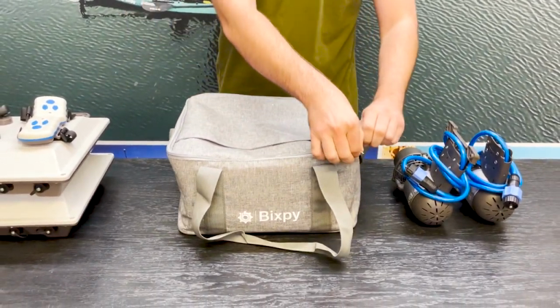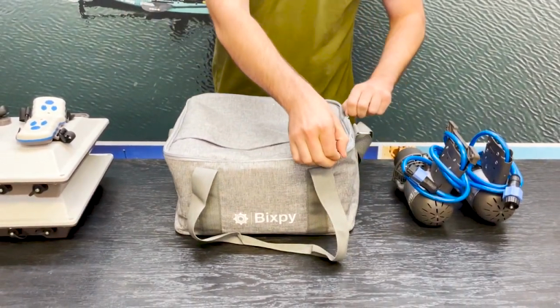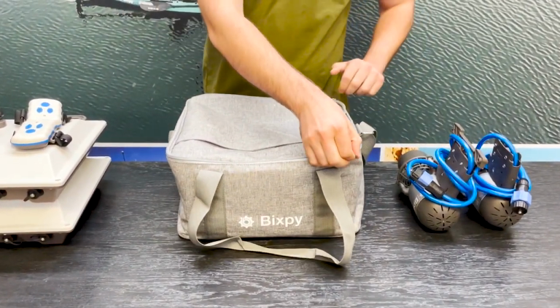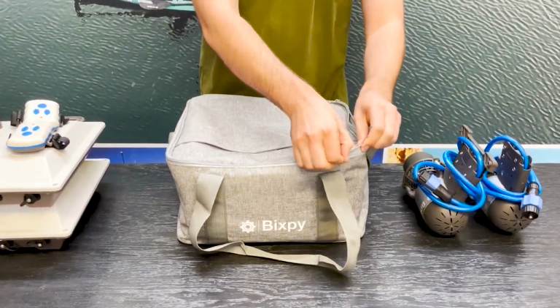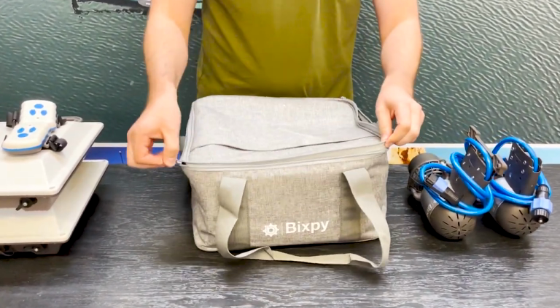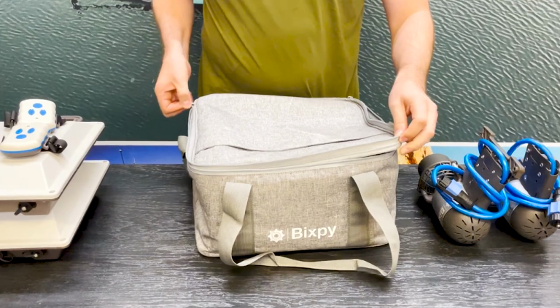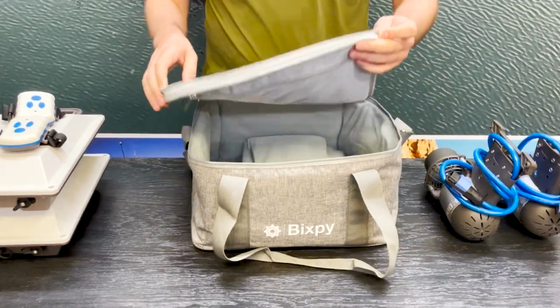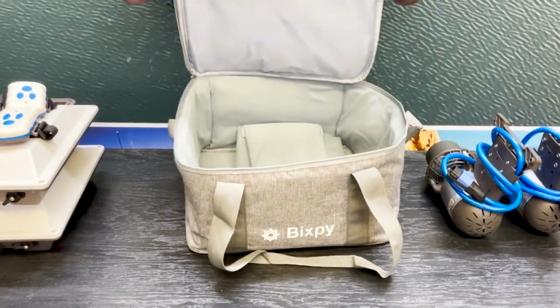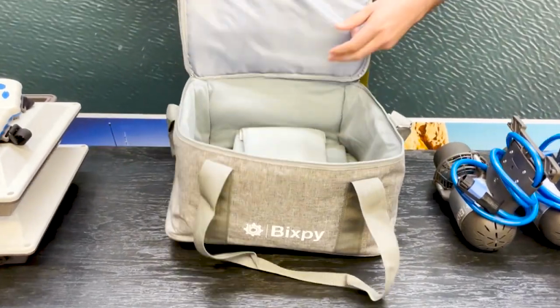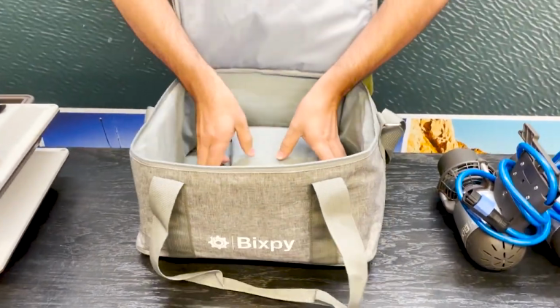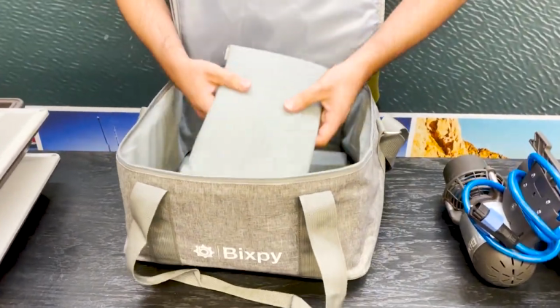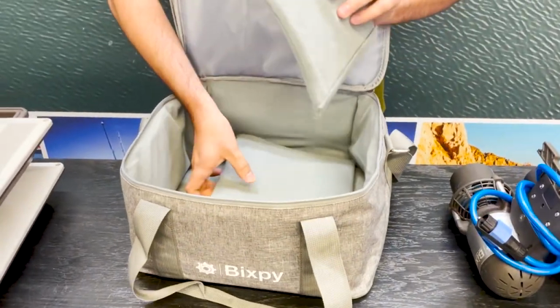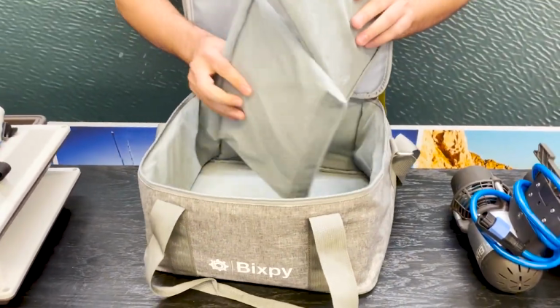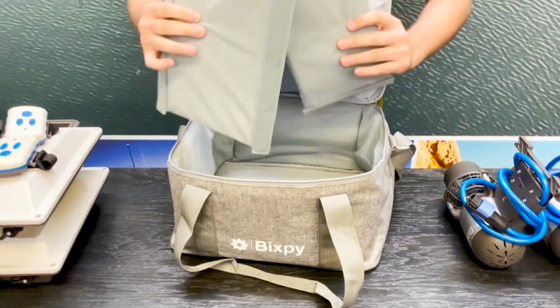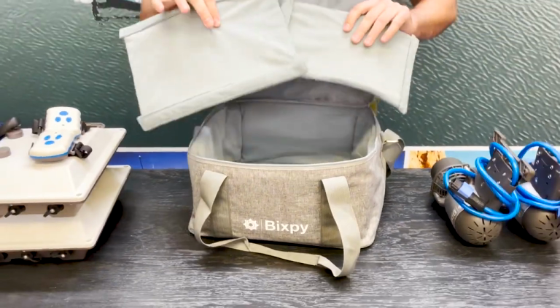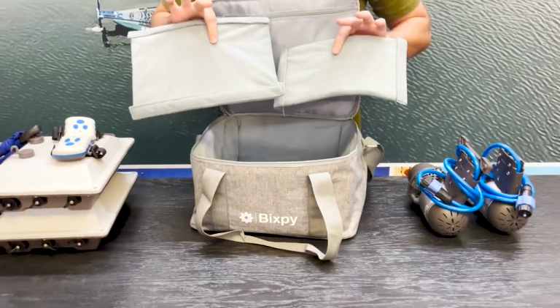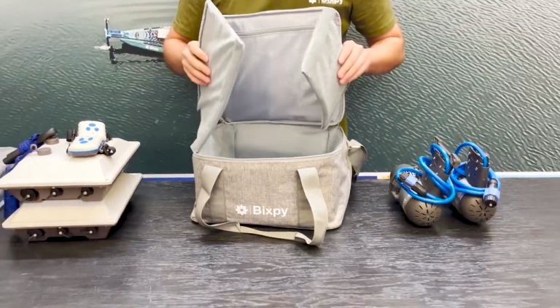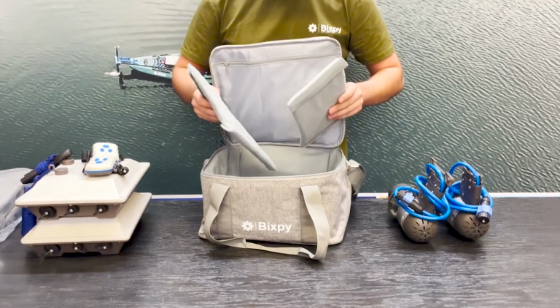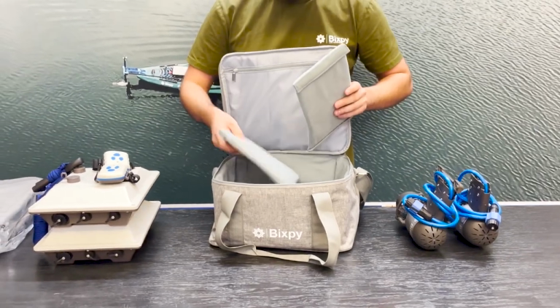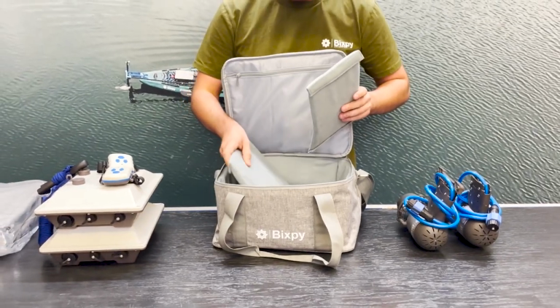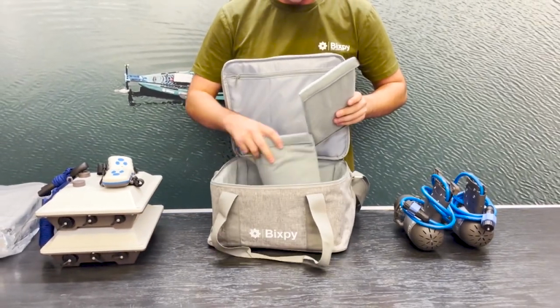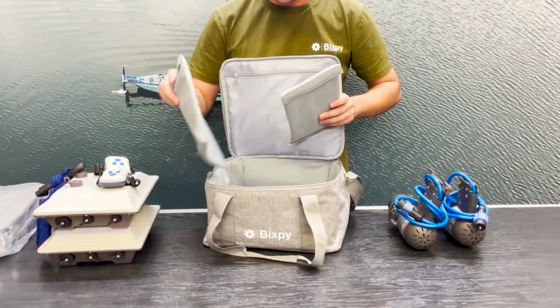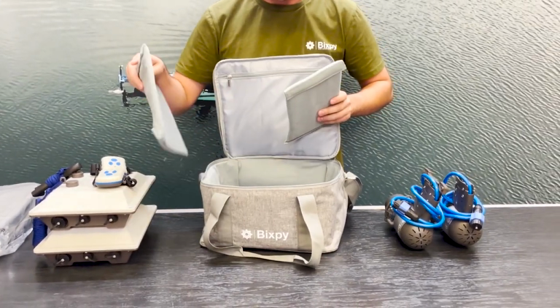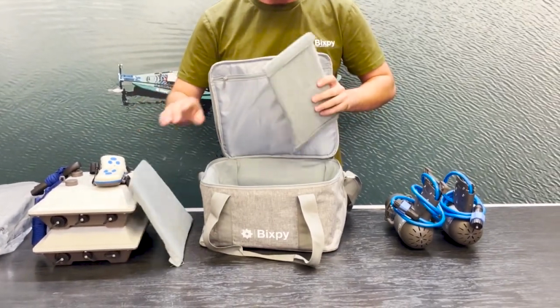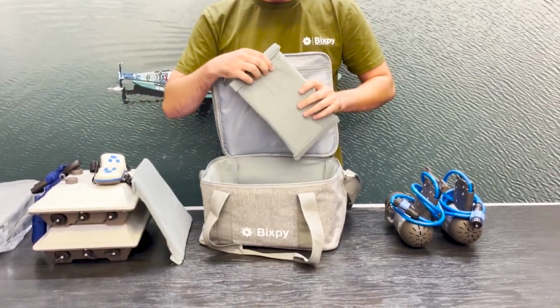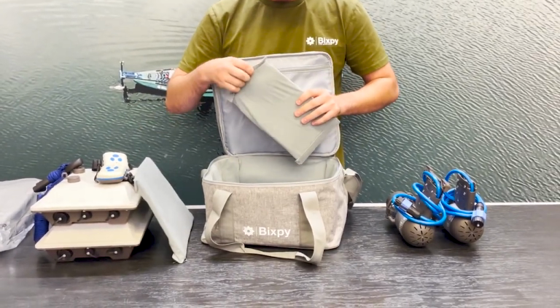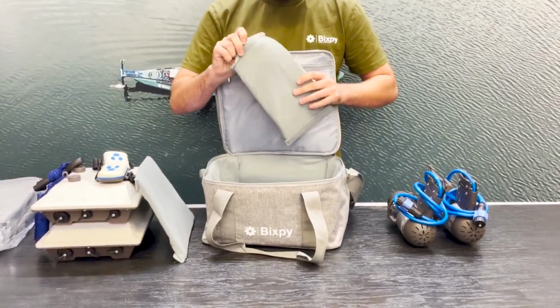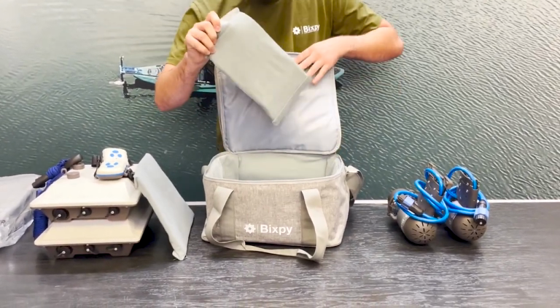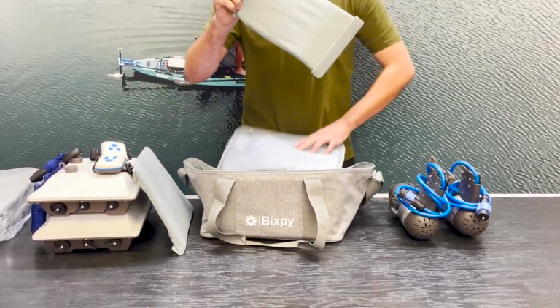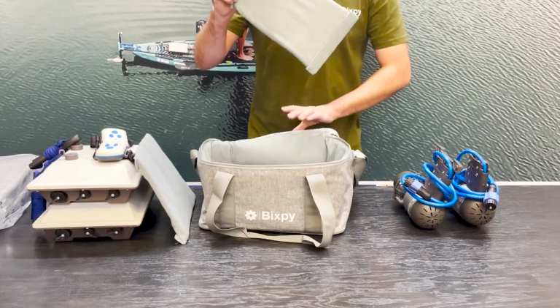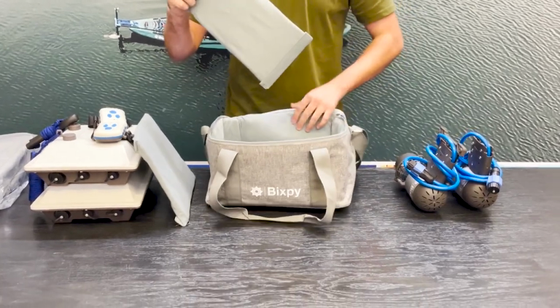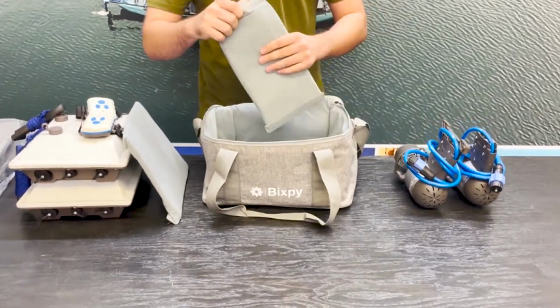We're going to open up the bag and what you're going to first see is you have these two little dividers that you can use to kind of compartmentalize your travel bag. So I'm going to show you how I pack this up.